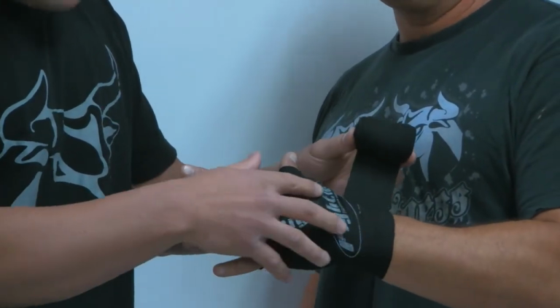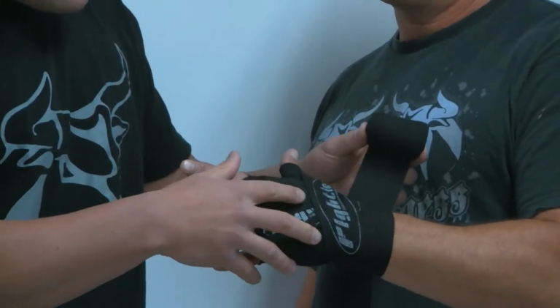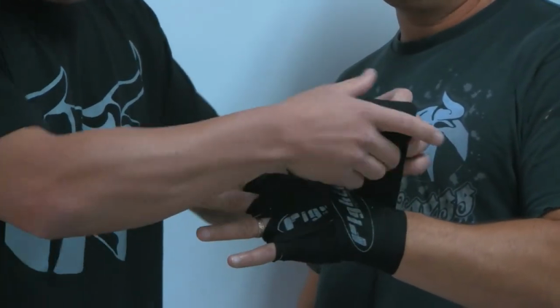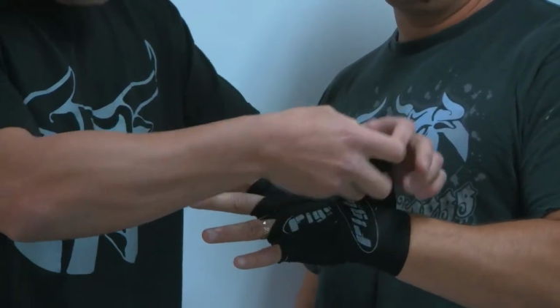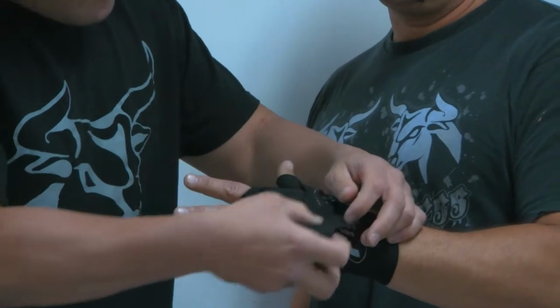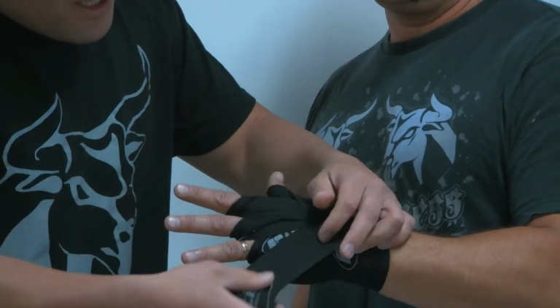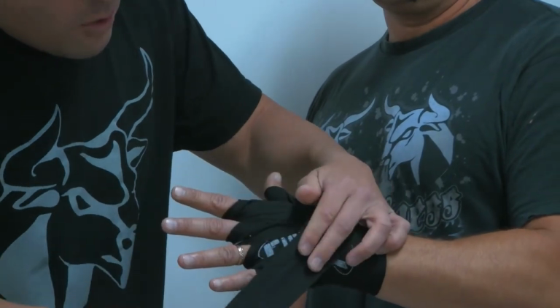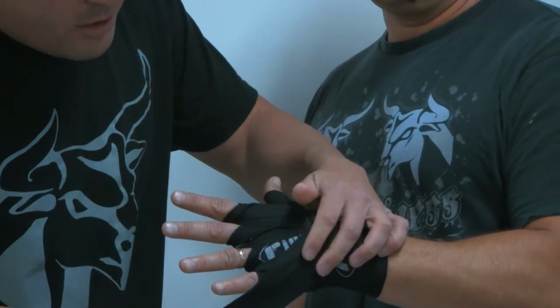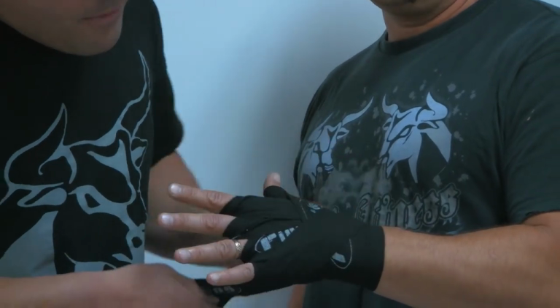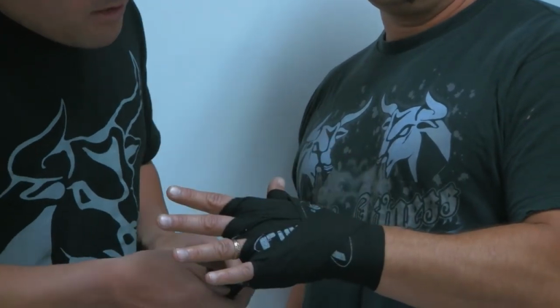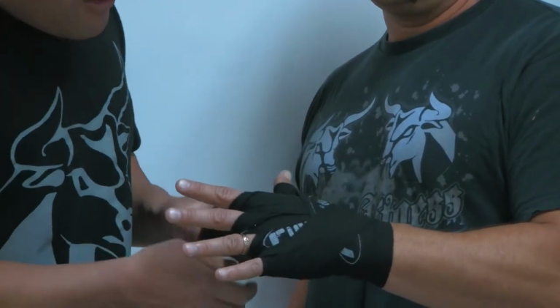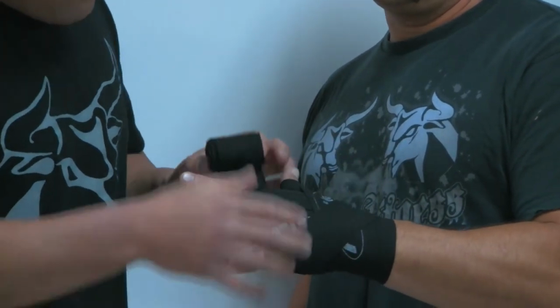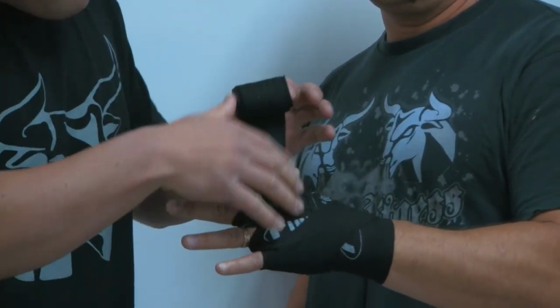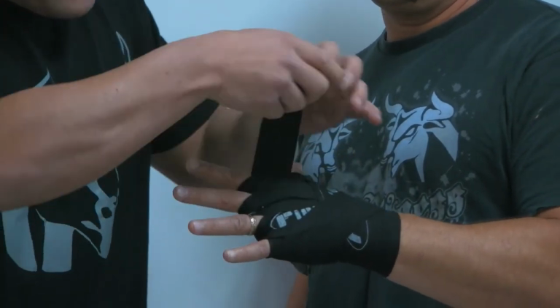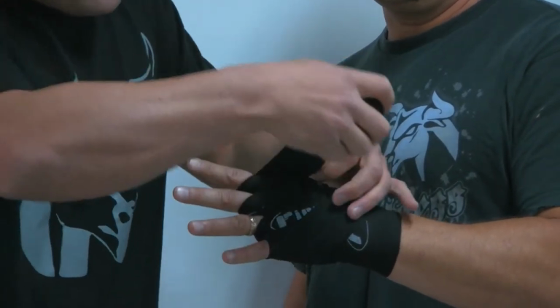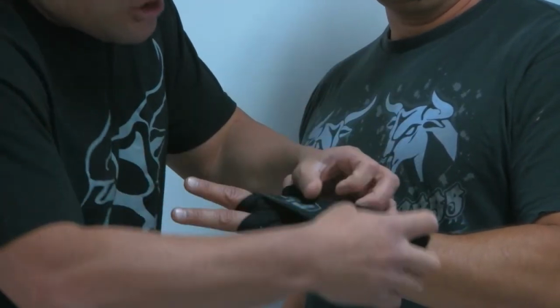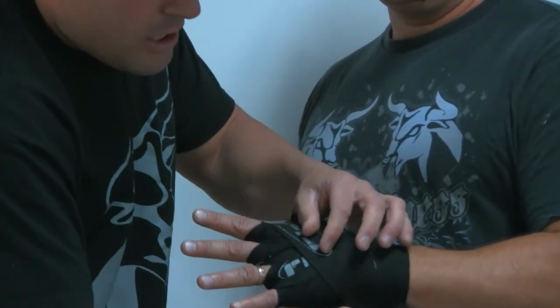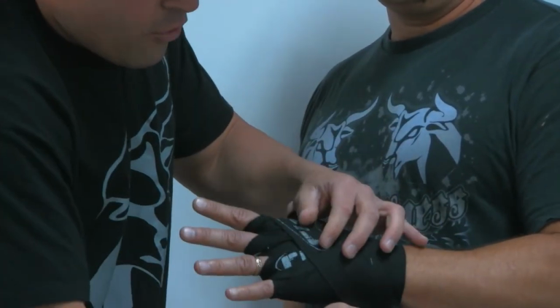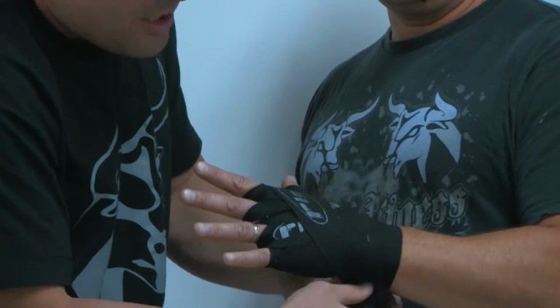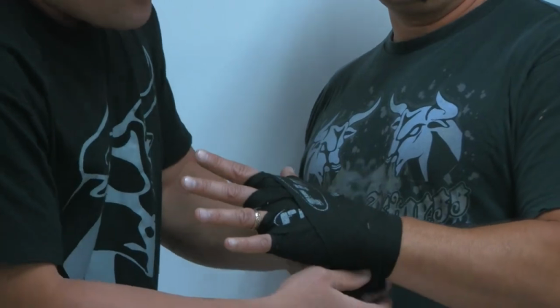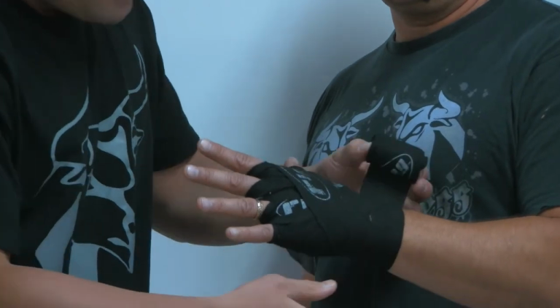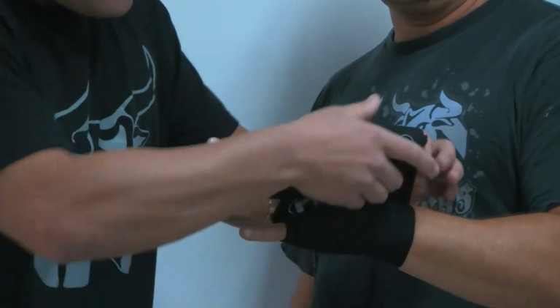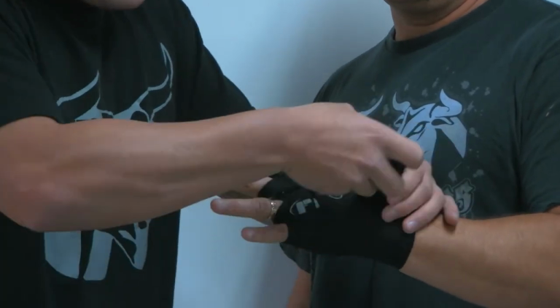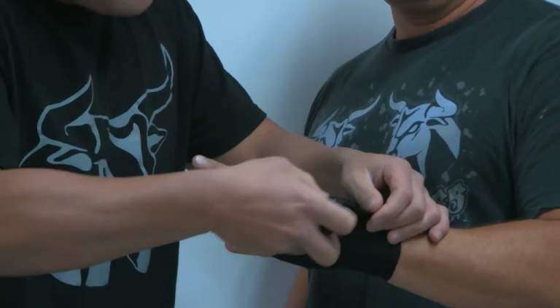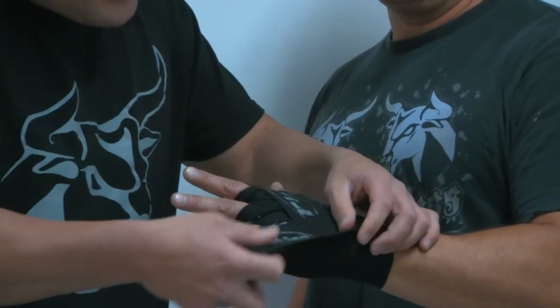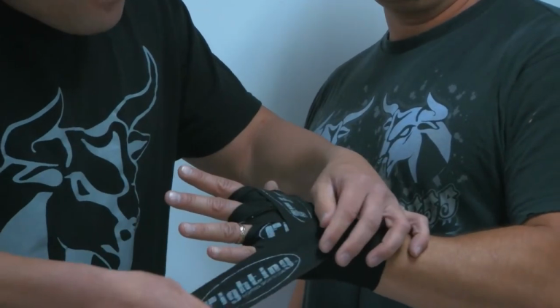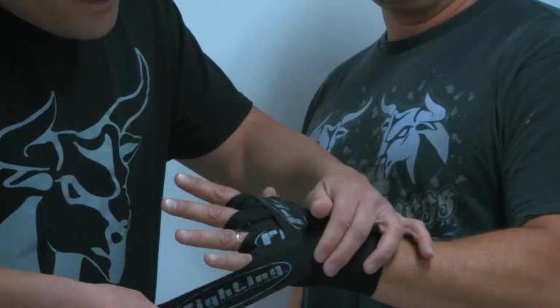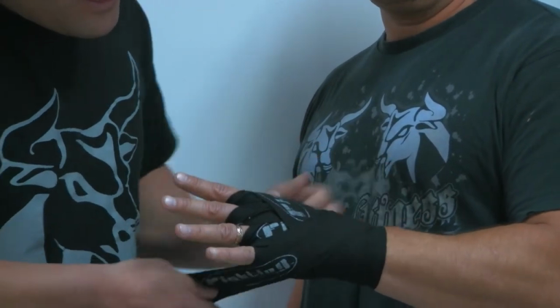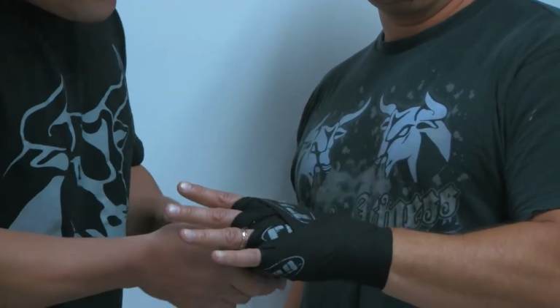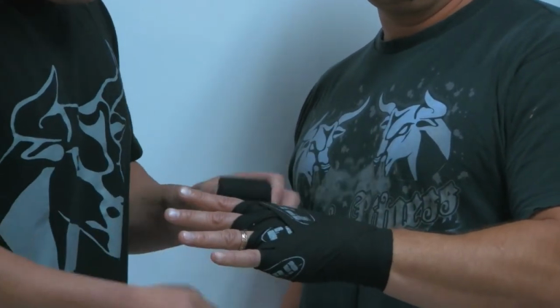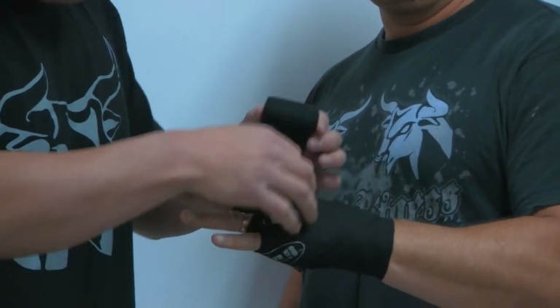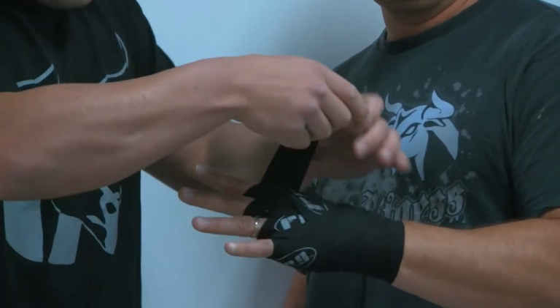Step five ties it all in. We go to the top knuckle, around the back, we get a good nice cross, checkpoint. And we're just going to keep repeating this, guys, until we've run out of wrap.